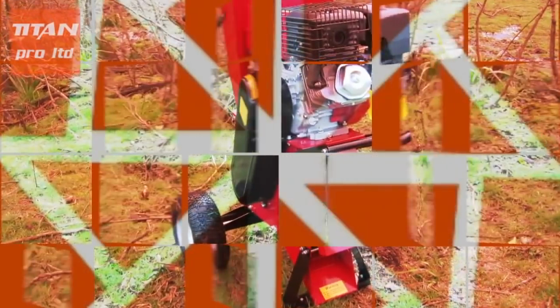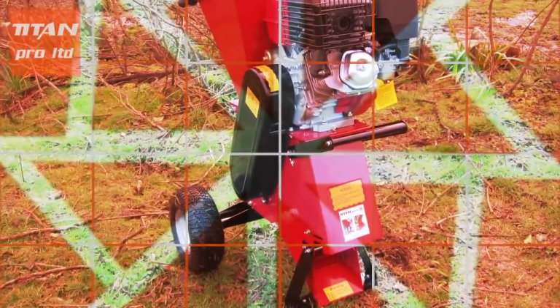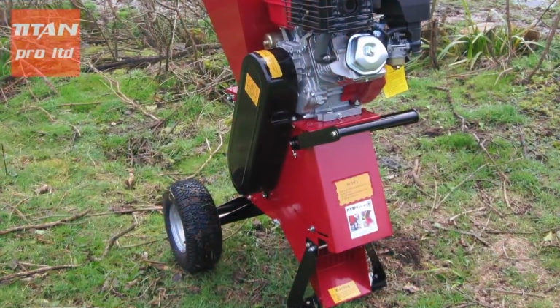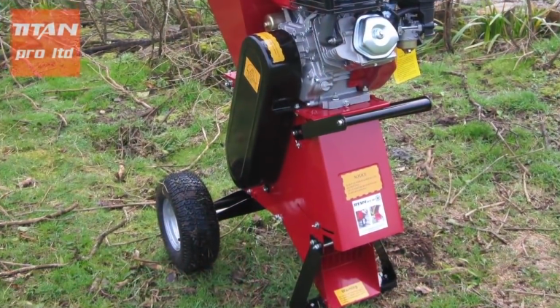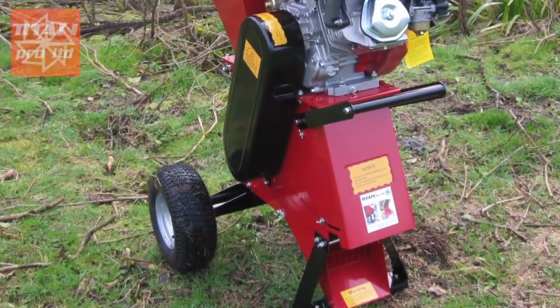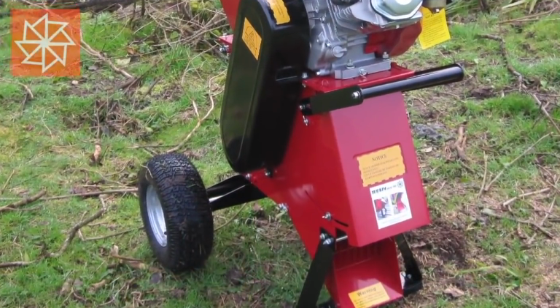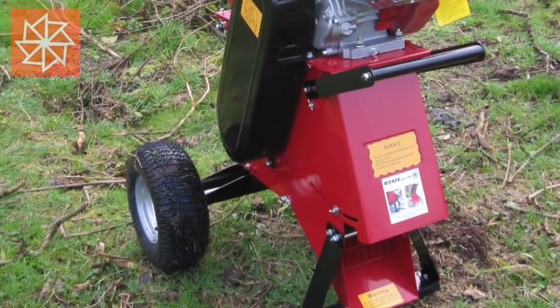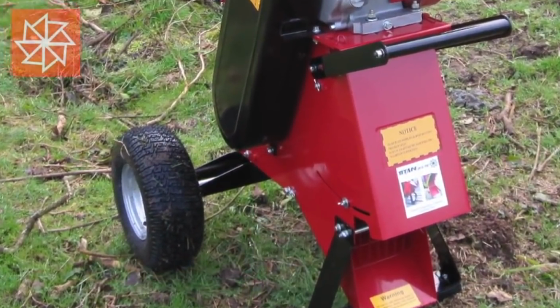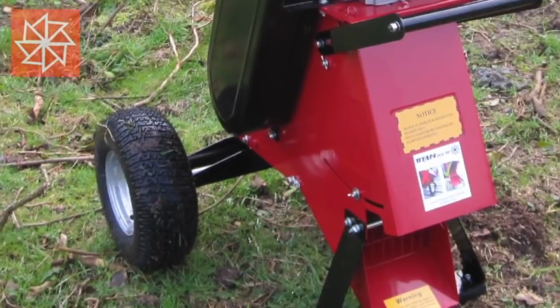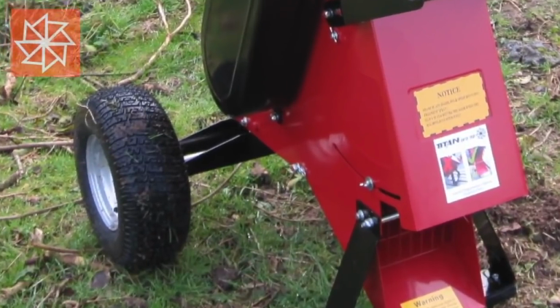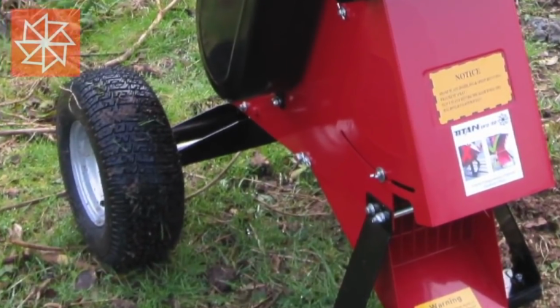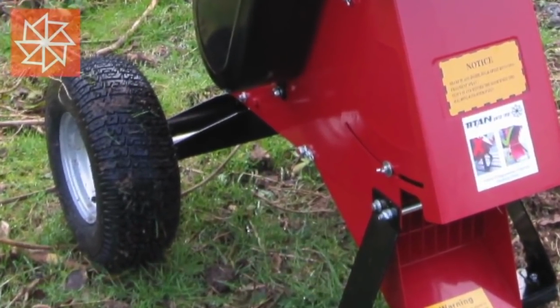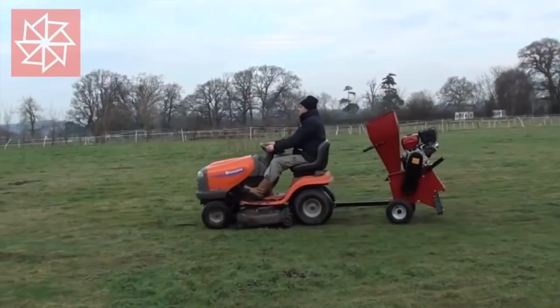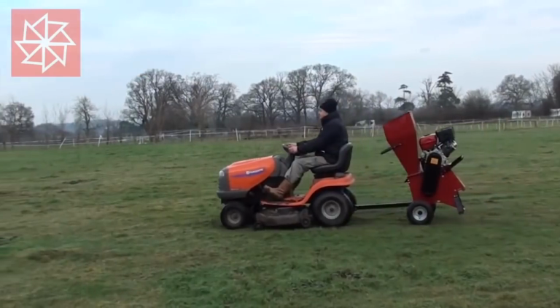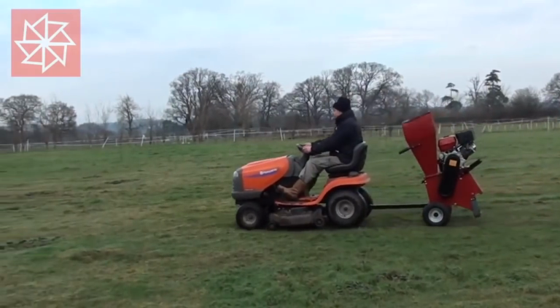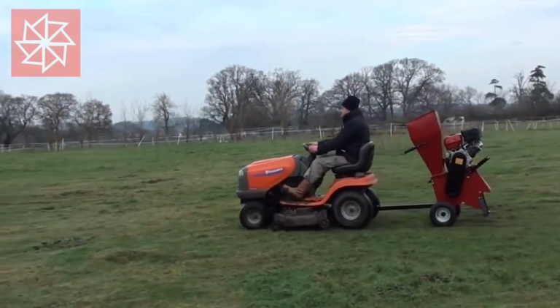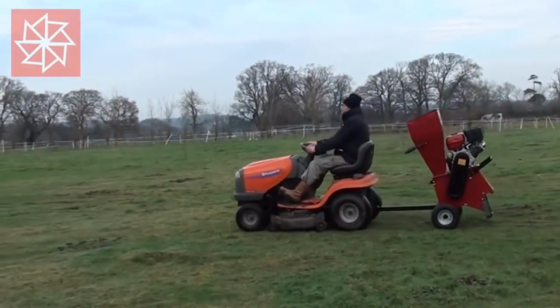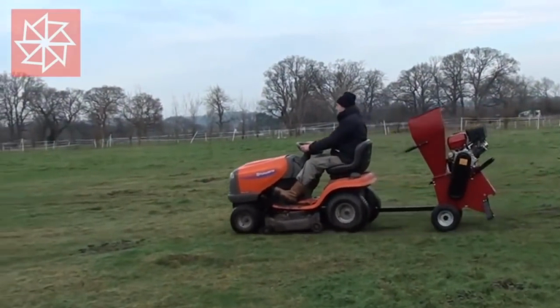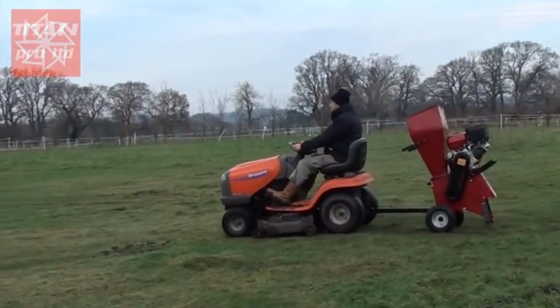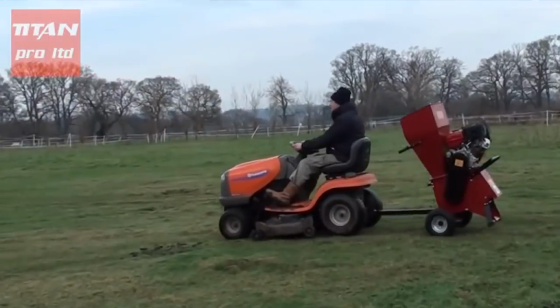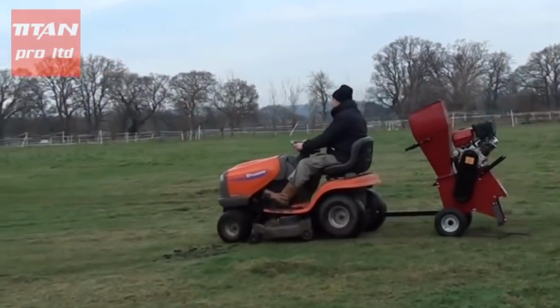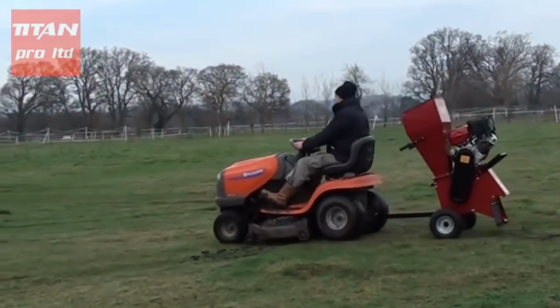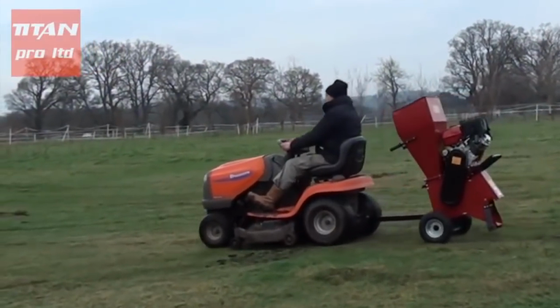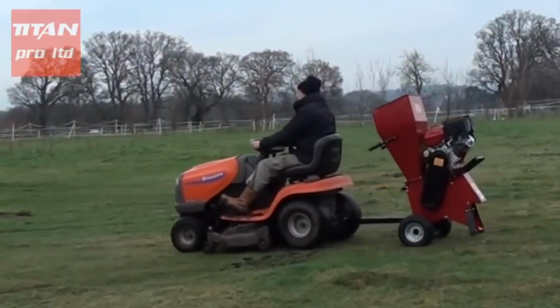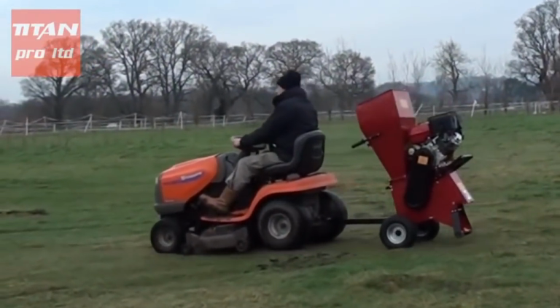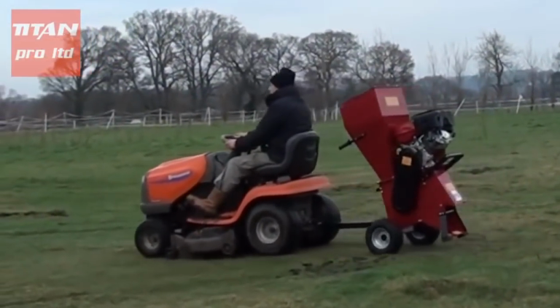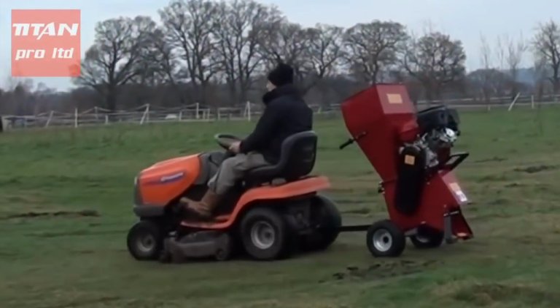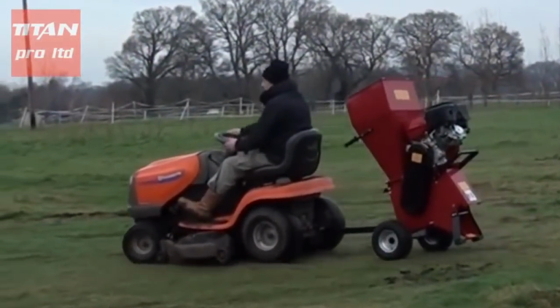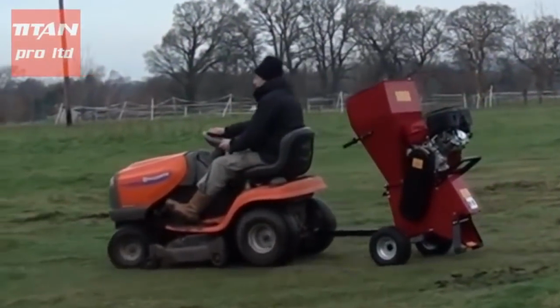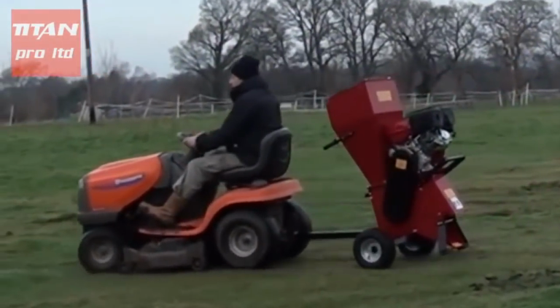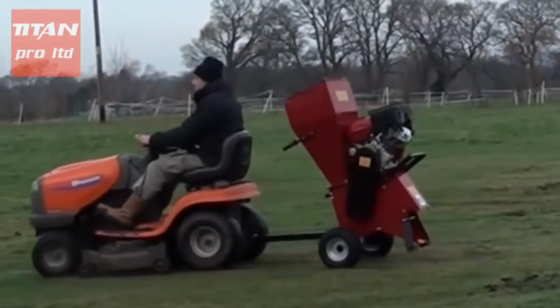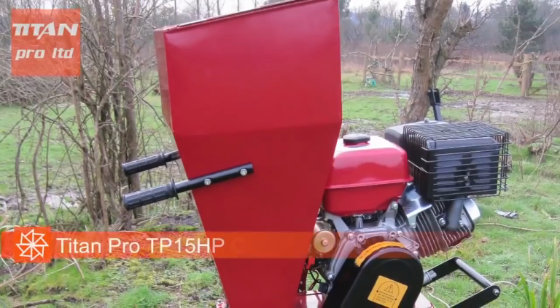The TP15 is mounted on a sturdy steel axle fitted with large pneumatic tyres, making it easily towable around the garden or easily moved by hand to a remote working location, removing the need for mains power access.